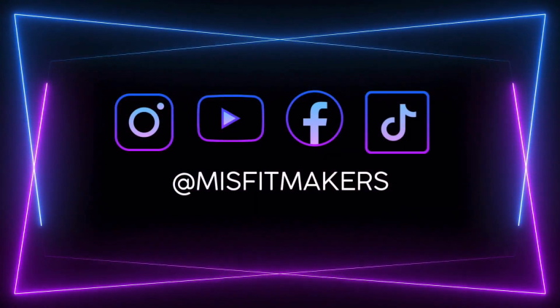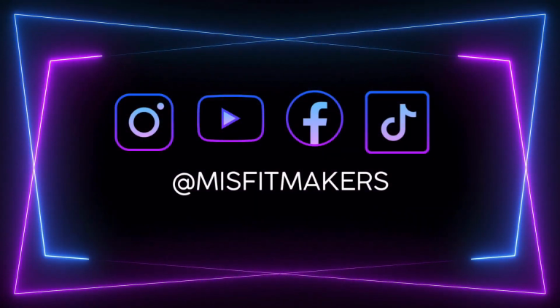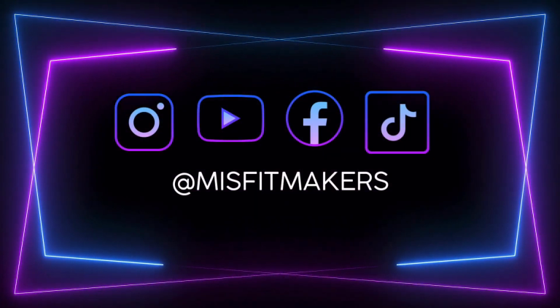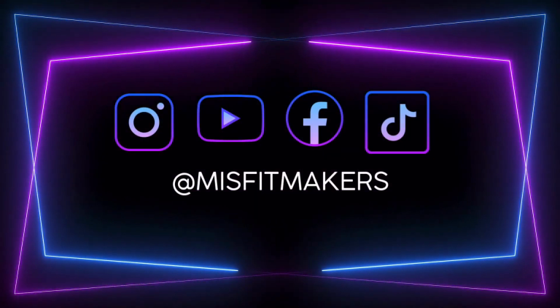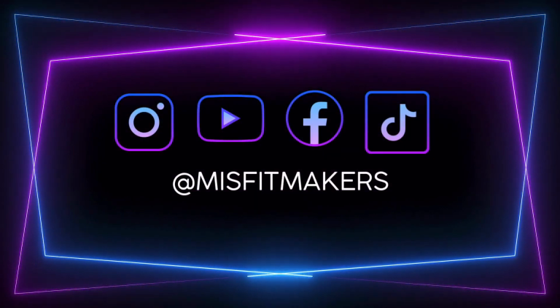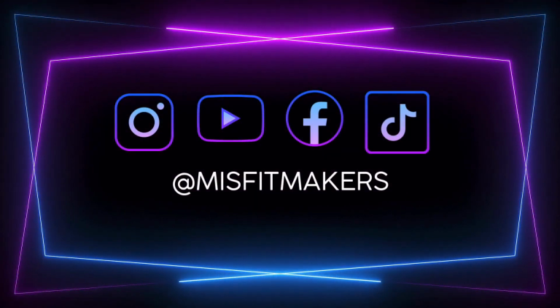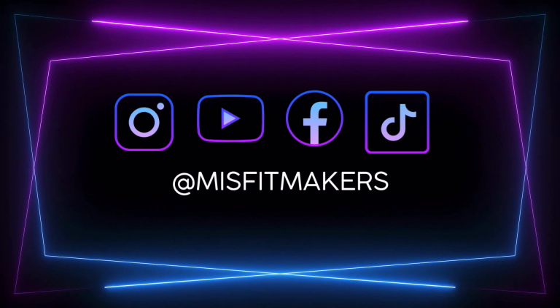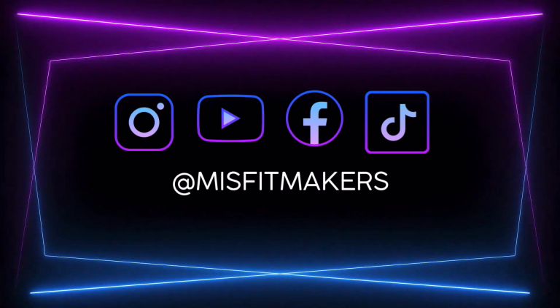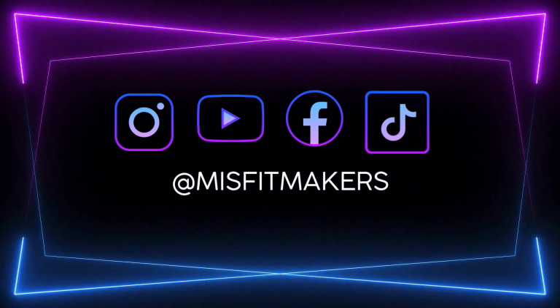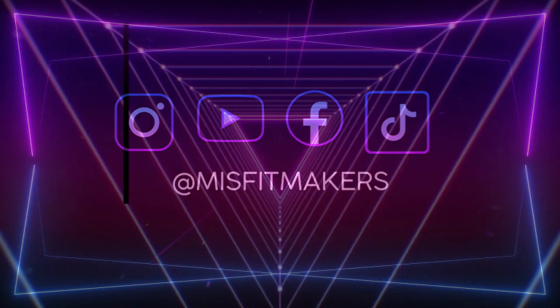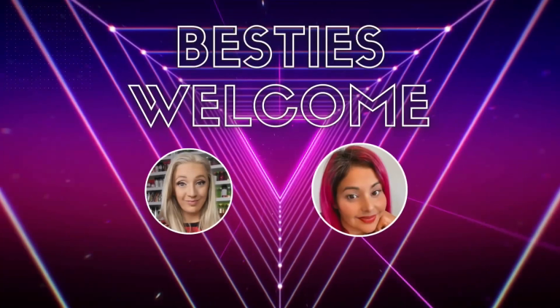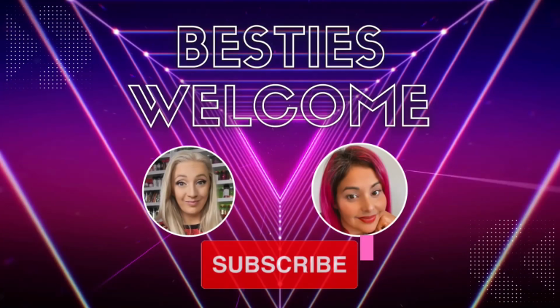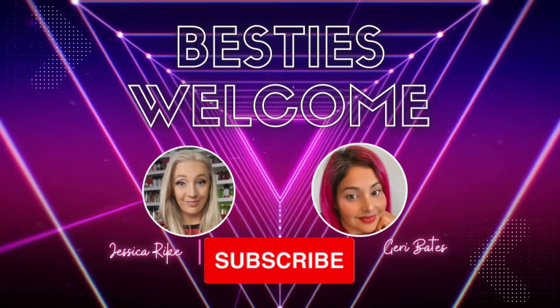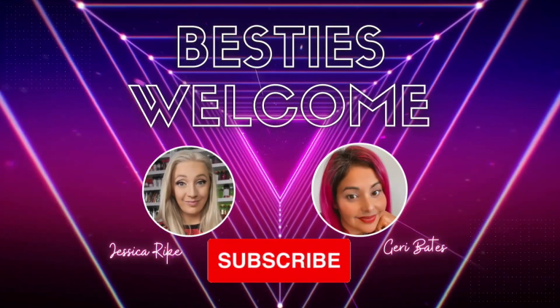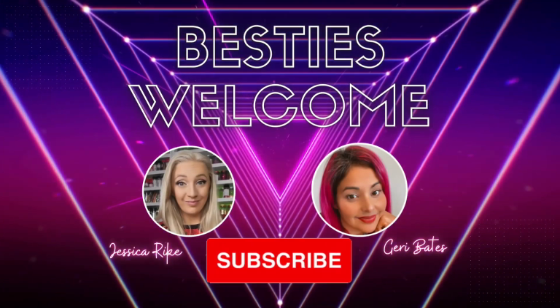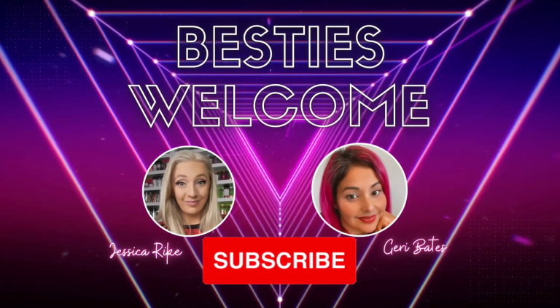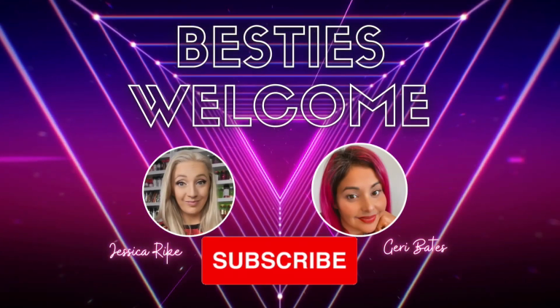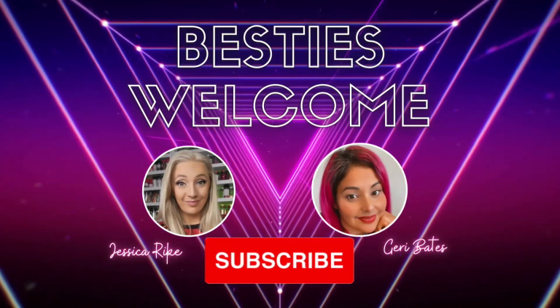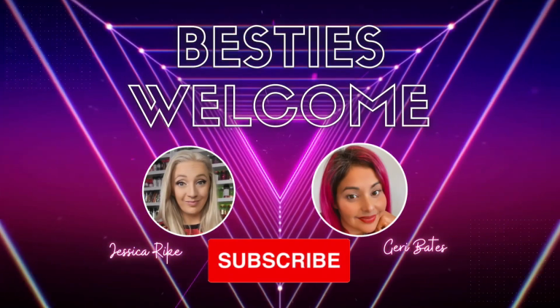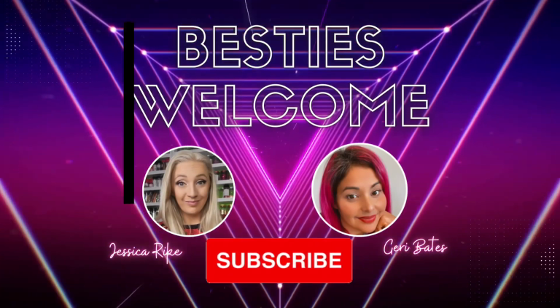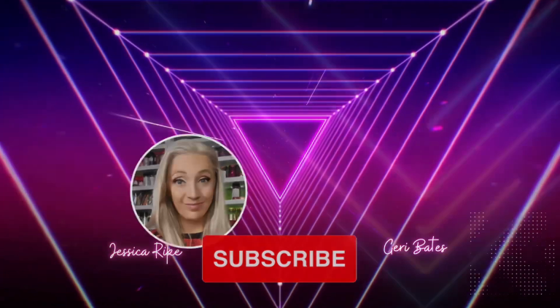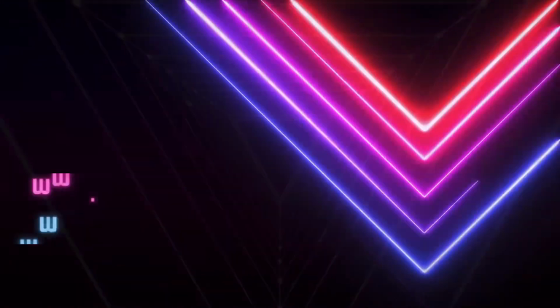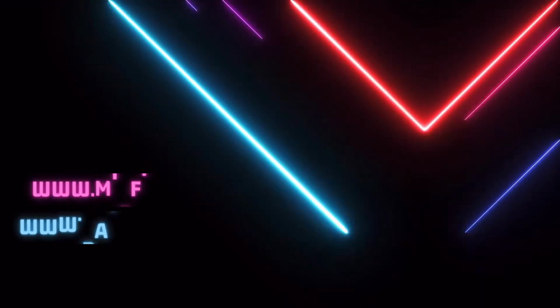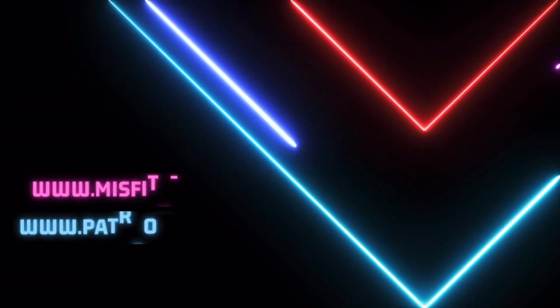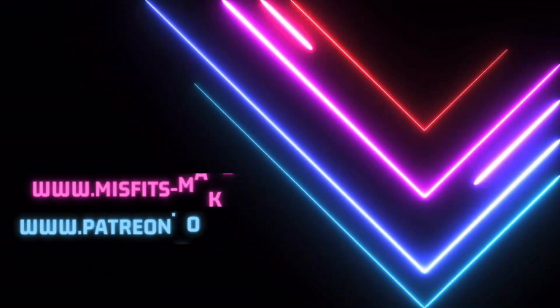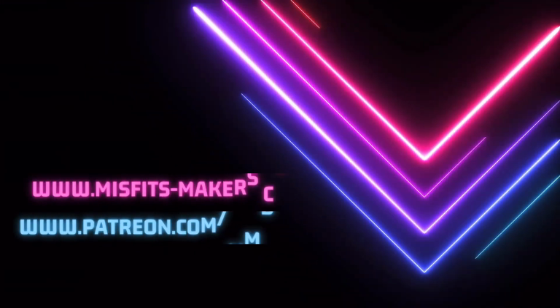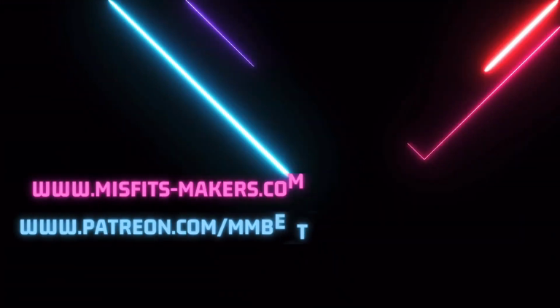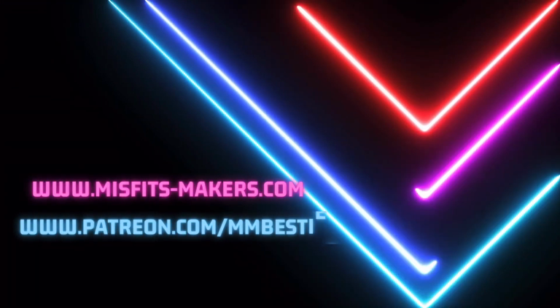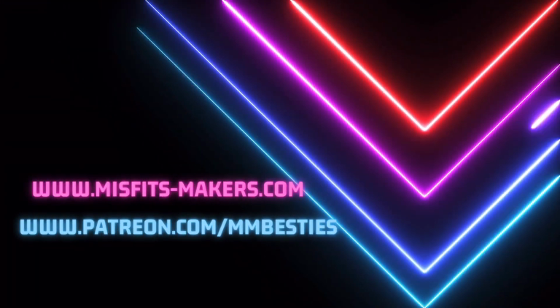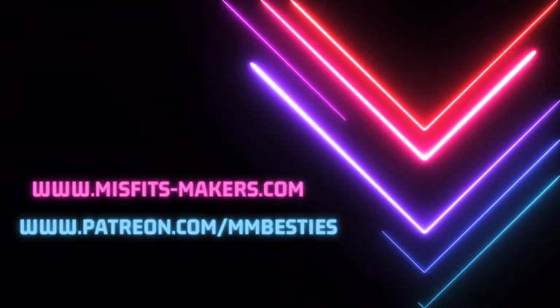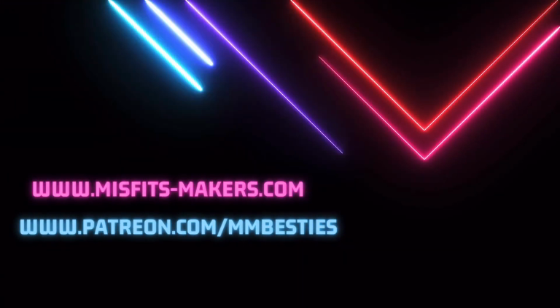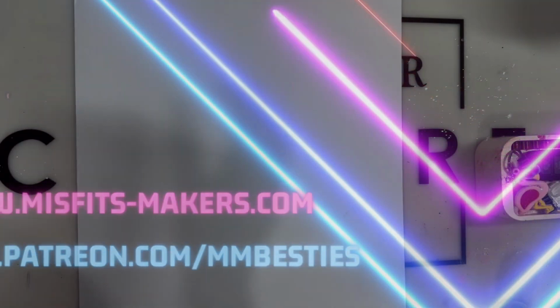Make sure to check out all our social media handles under Misfit Makers and click that subscribe button so you can be notified of any upcoming videos. Check out our website and our Patreon as well.